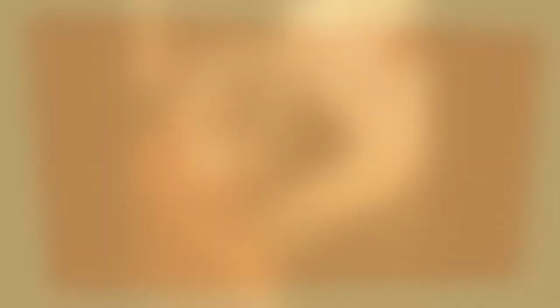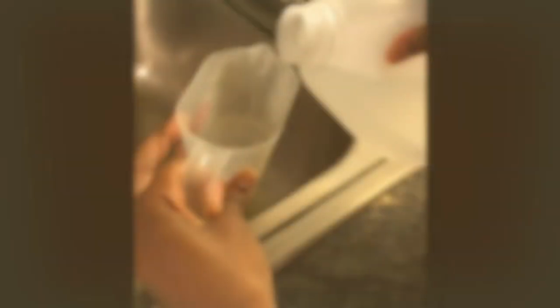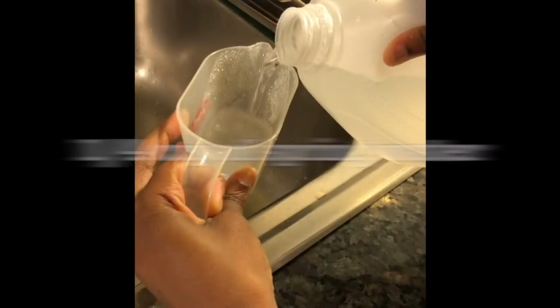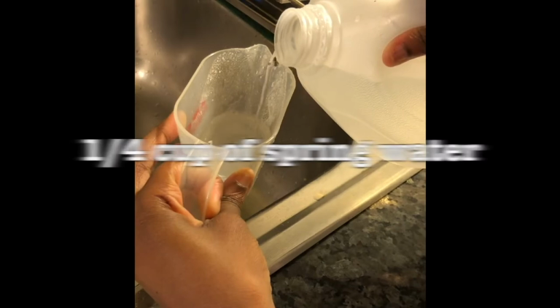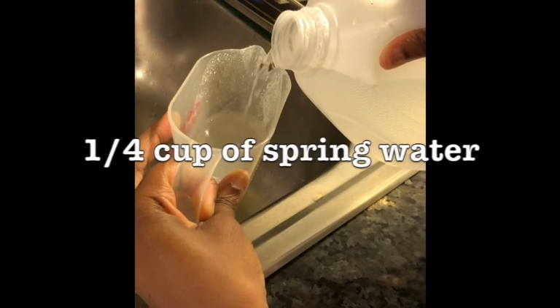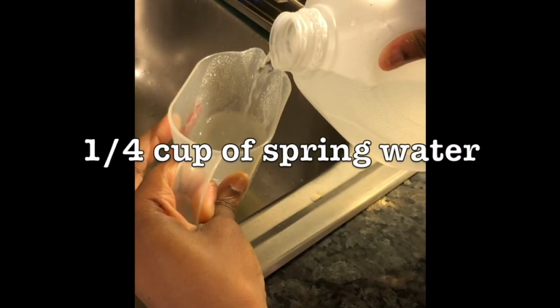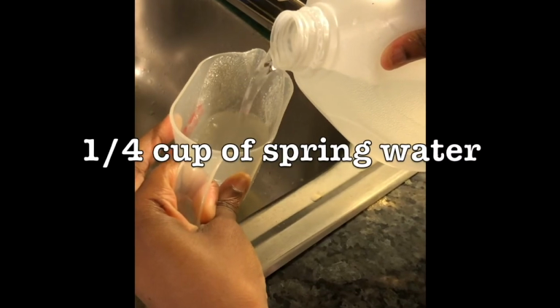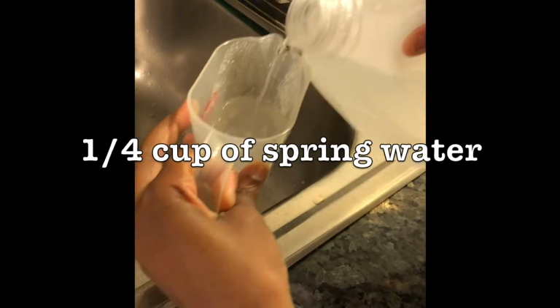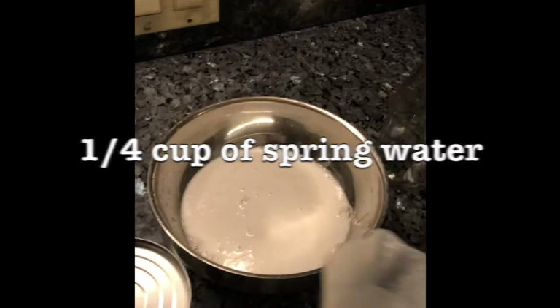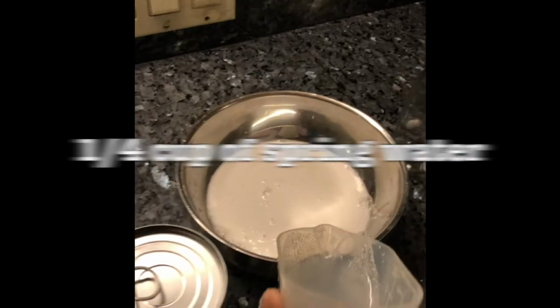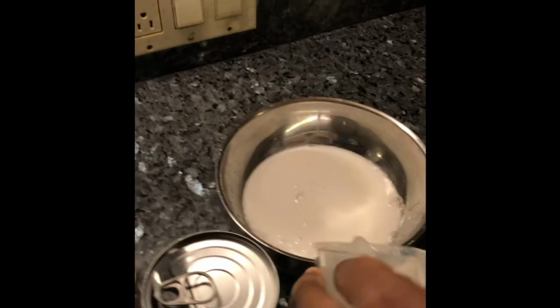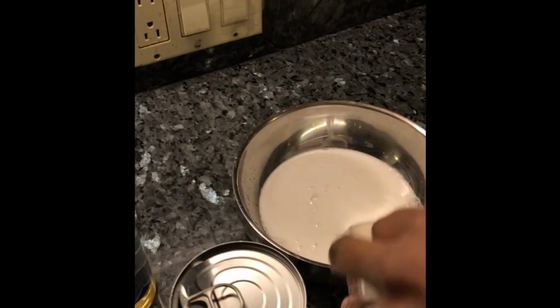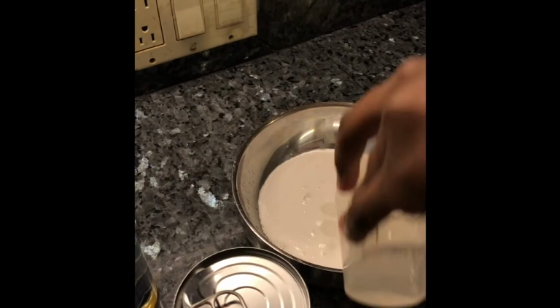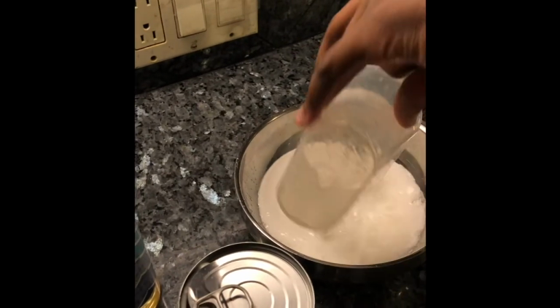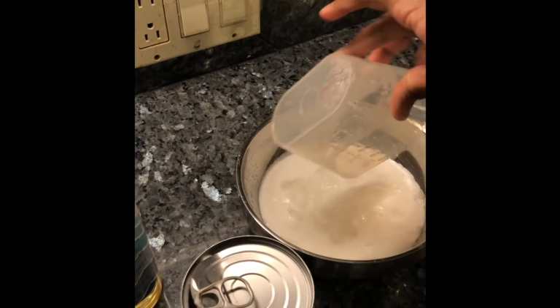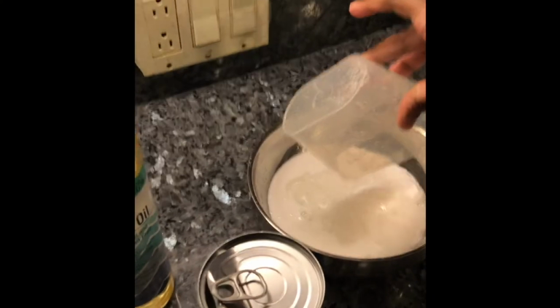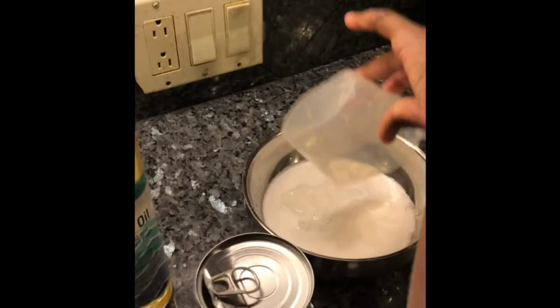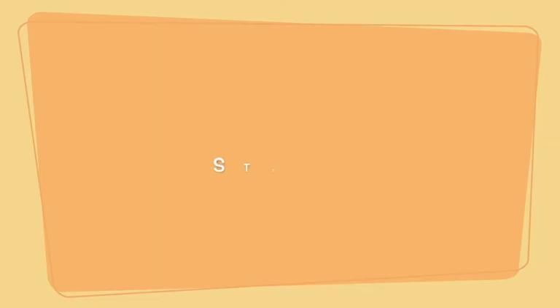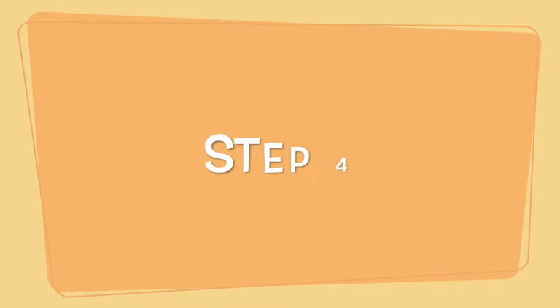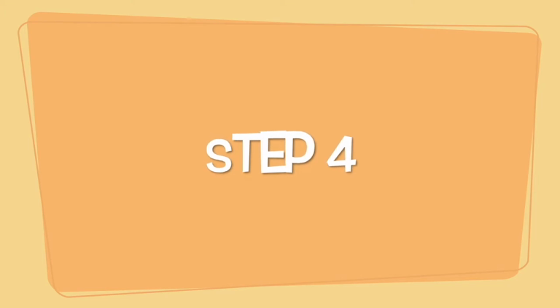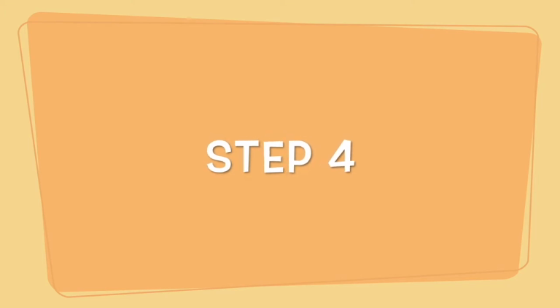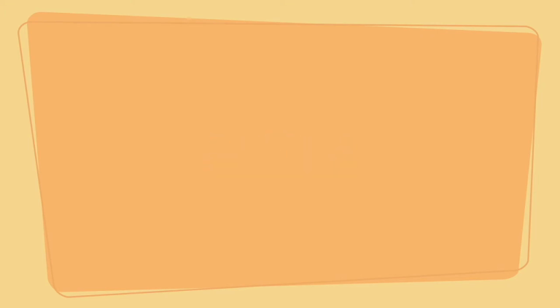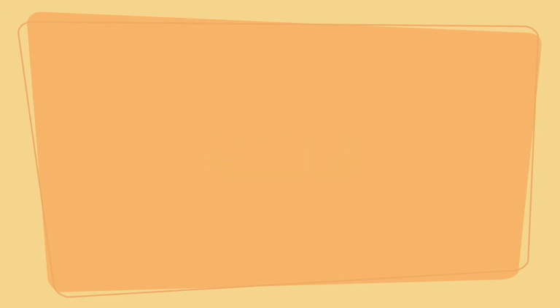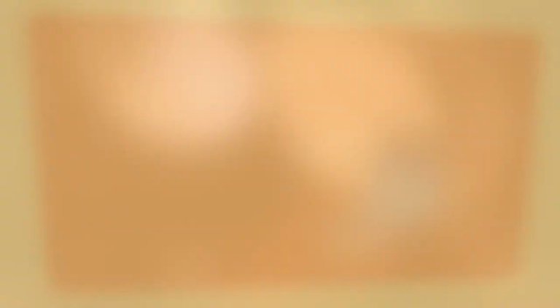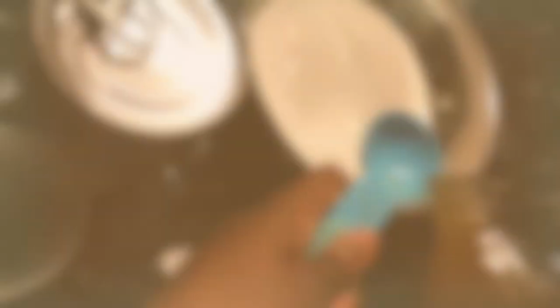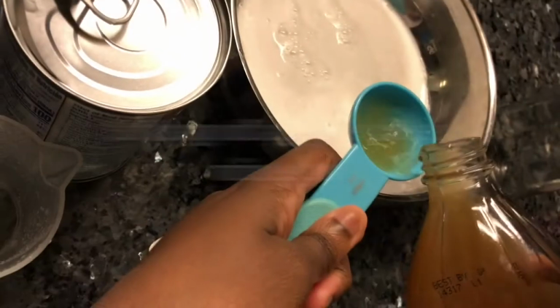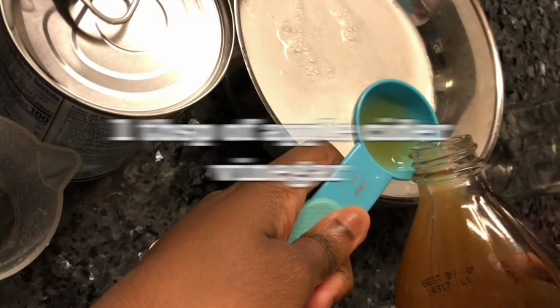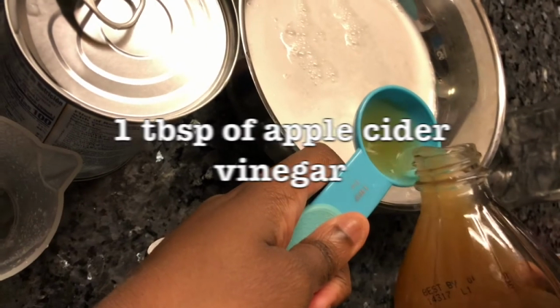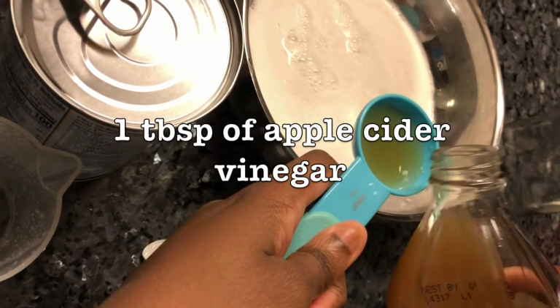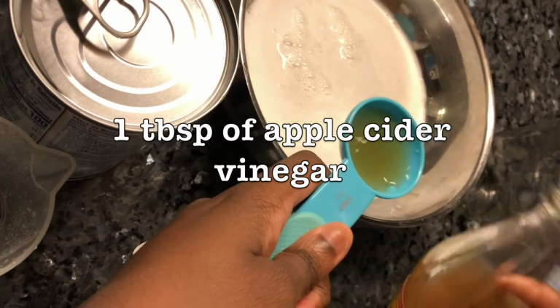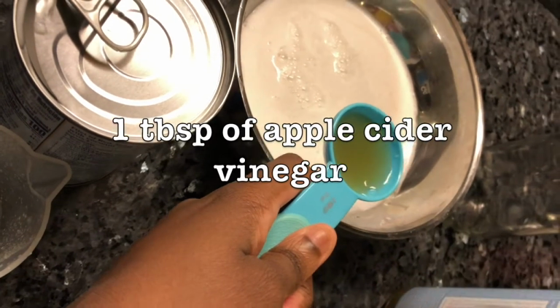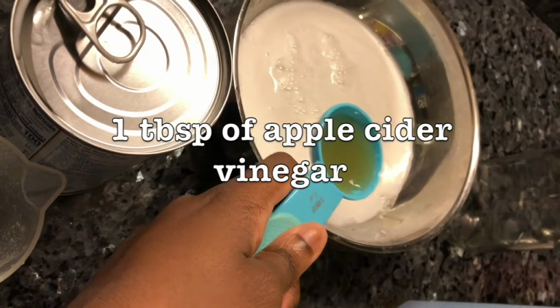Then you will need one-fourth of a cup of spring water. Add the spring water to the mixture, along with one tablespoon of apple cider vinegar.